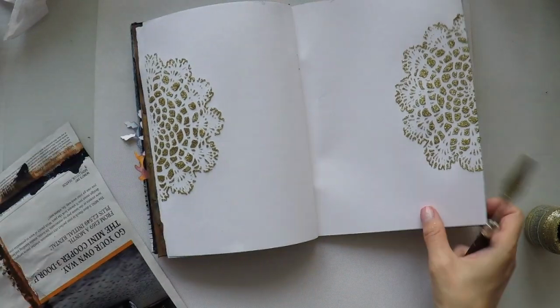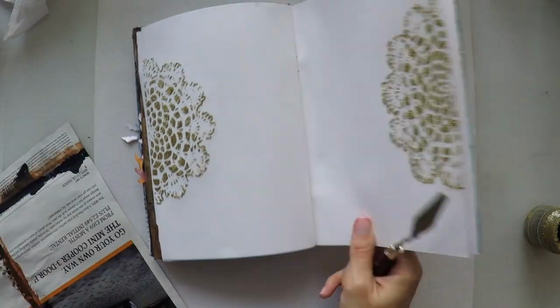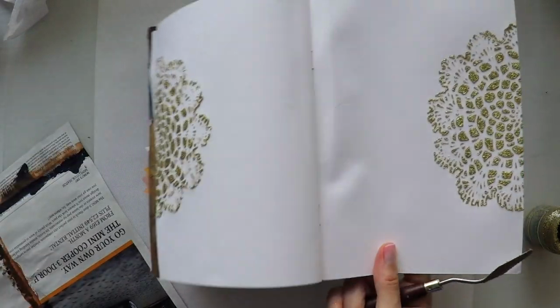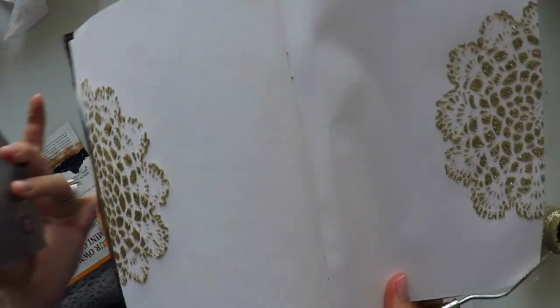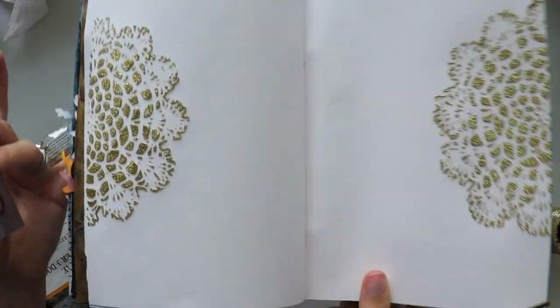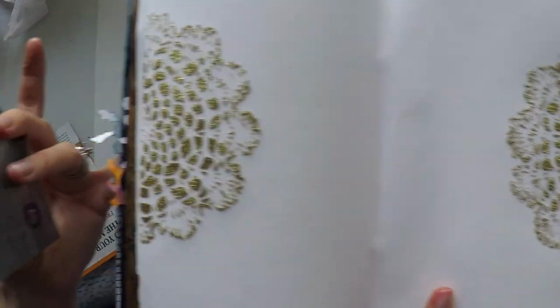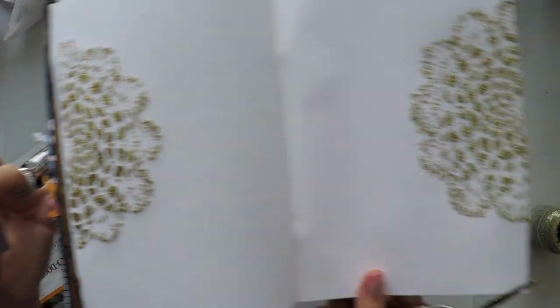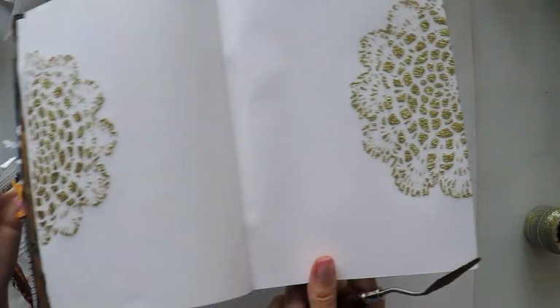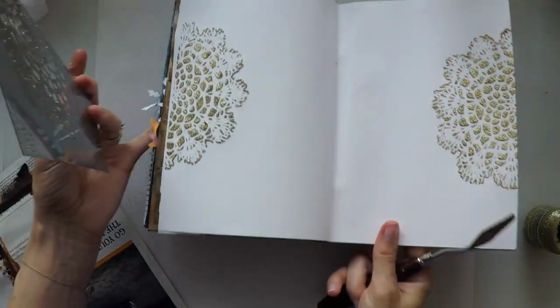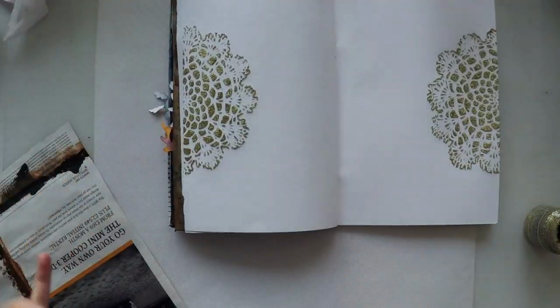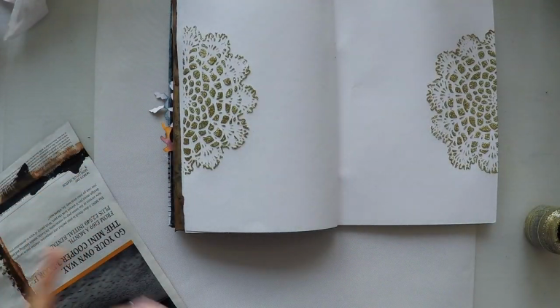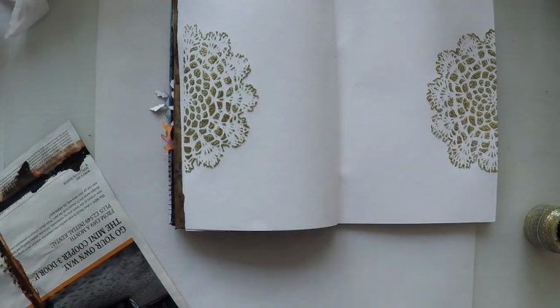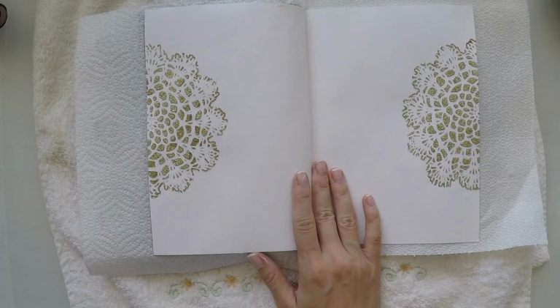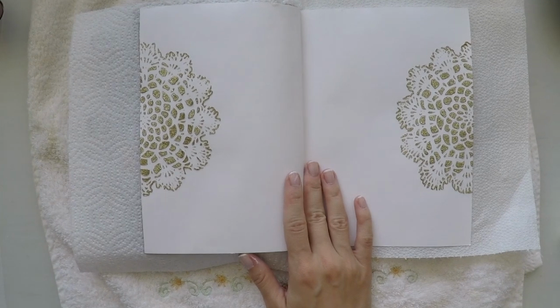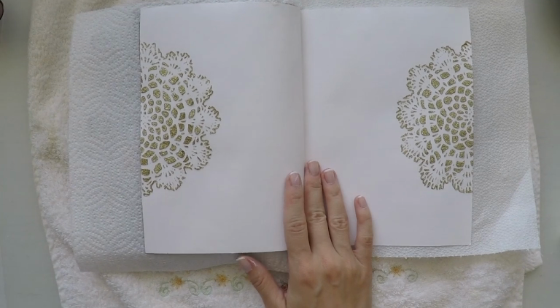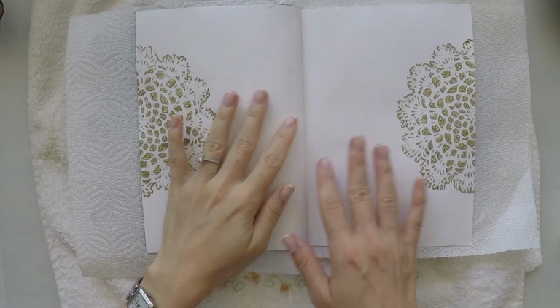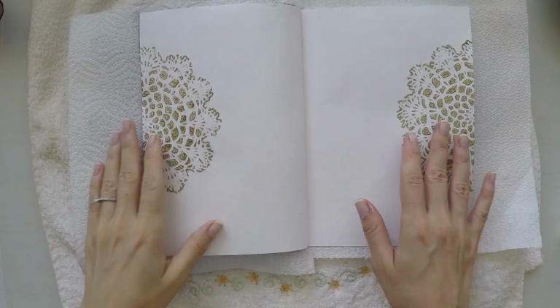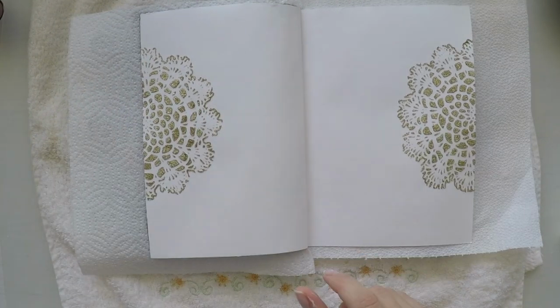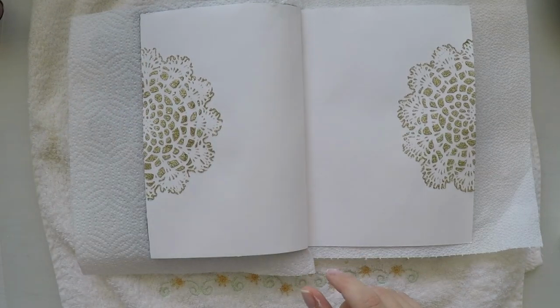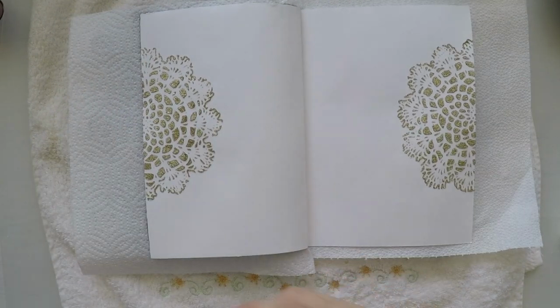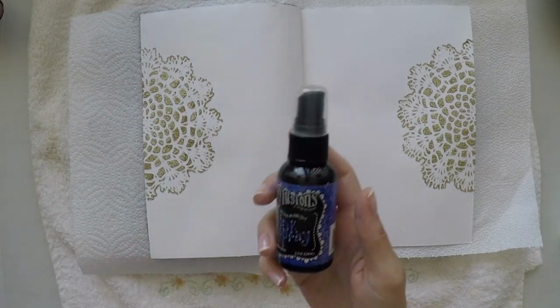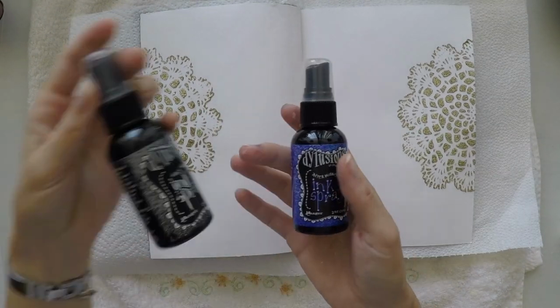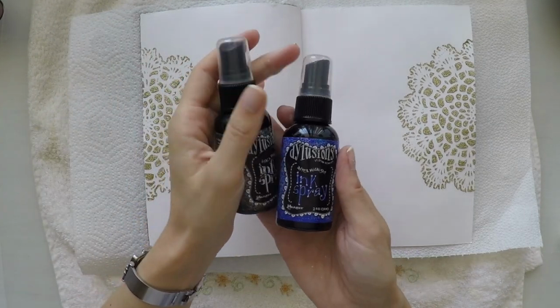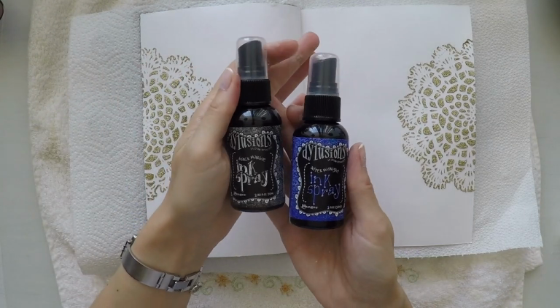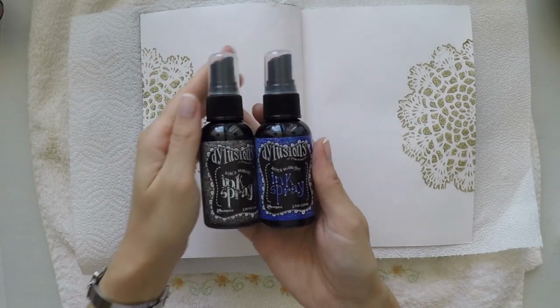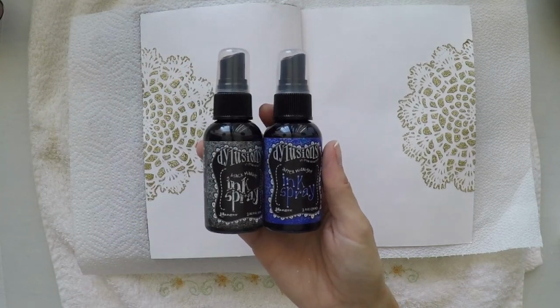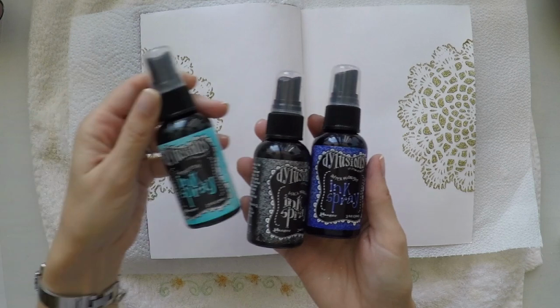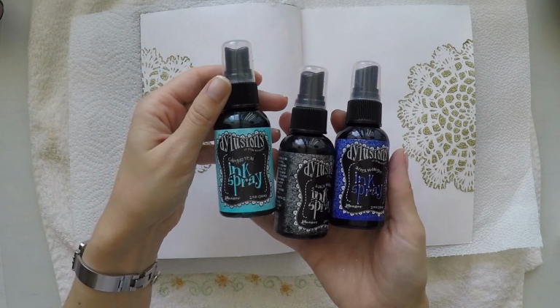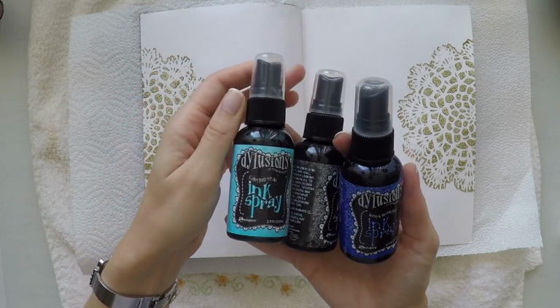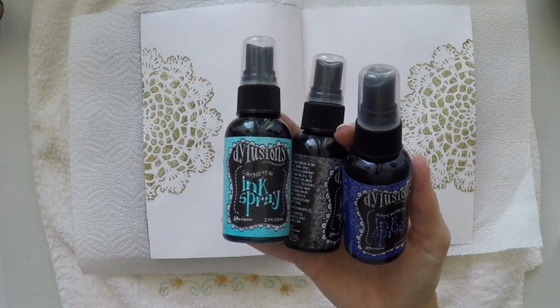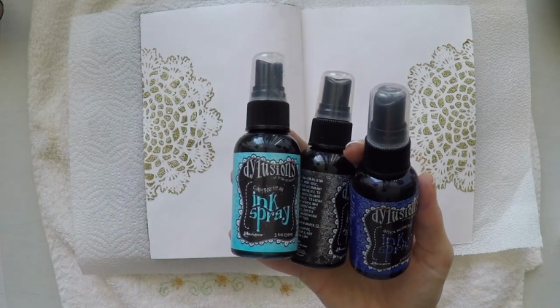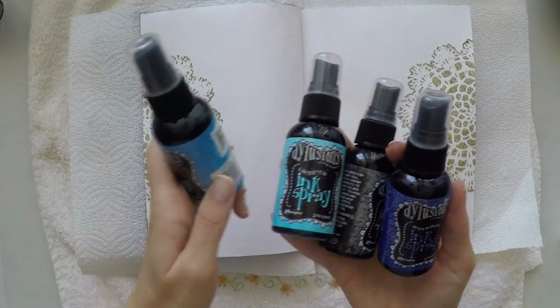And here you can see how it looks. It's very shiny and no hassle of glitter going everywhere. I let it air dry — I didn't use my heat gun.